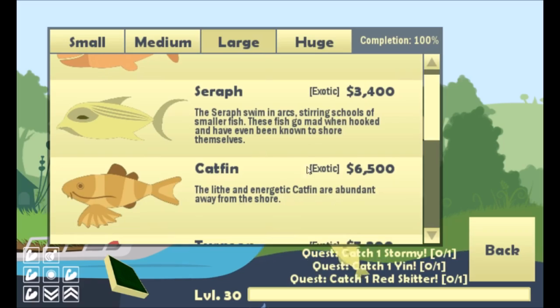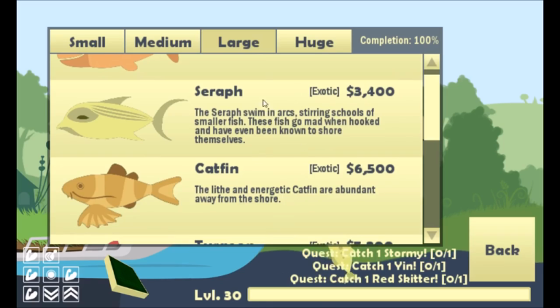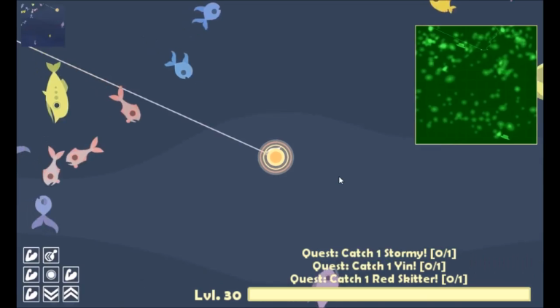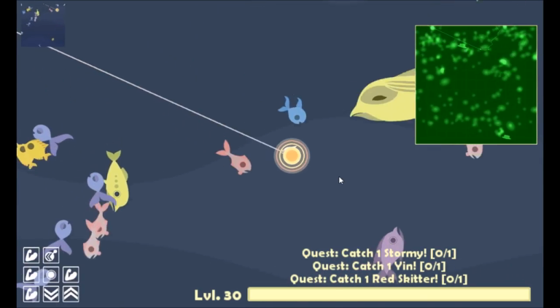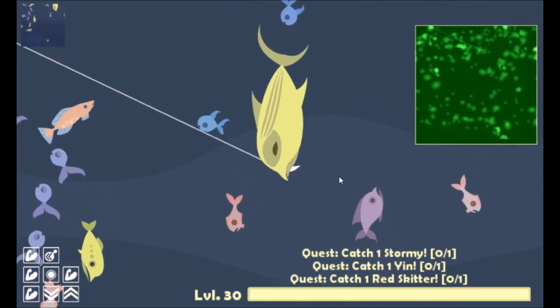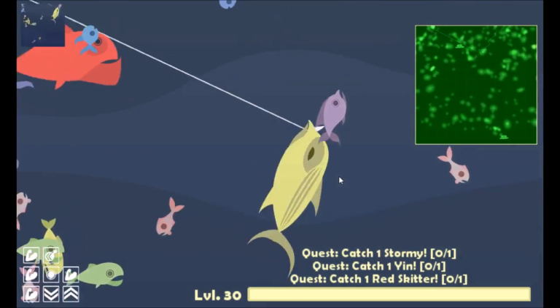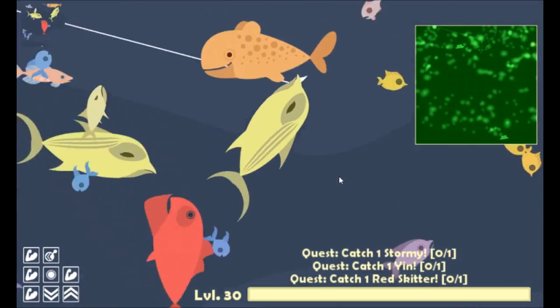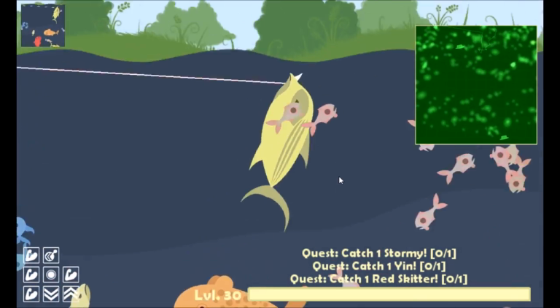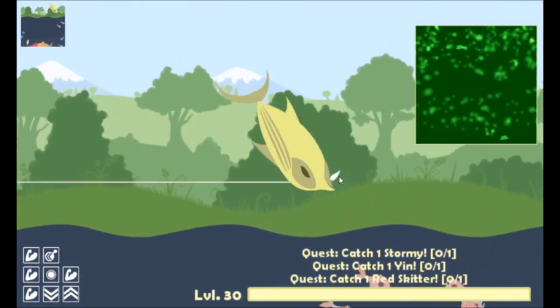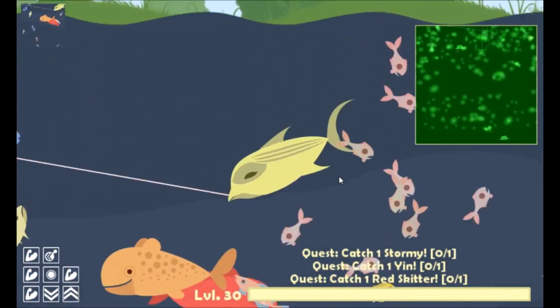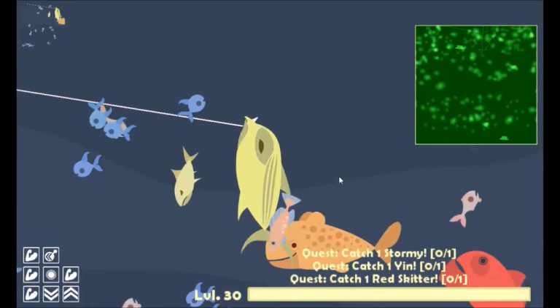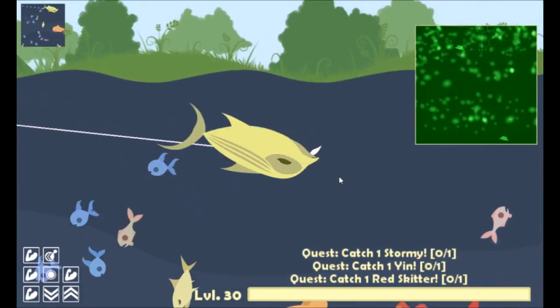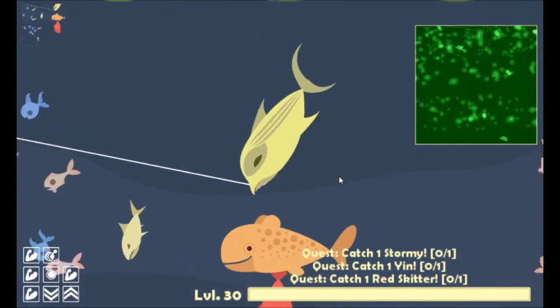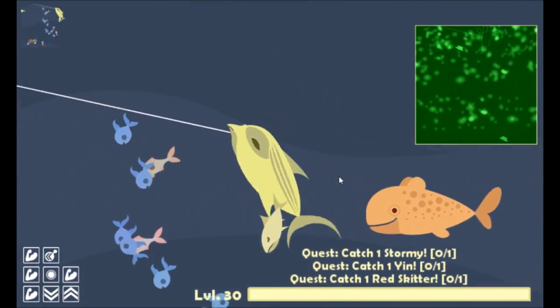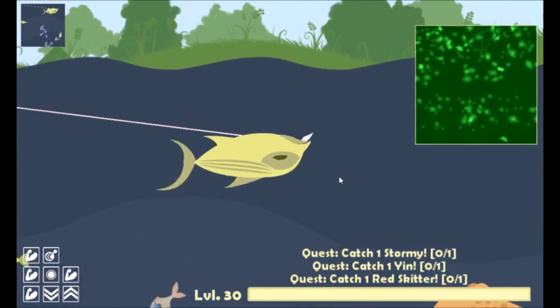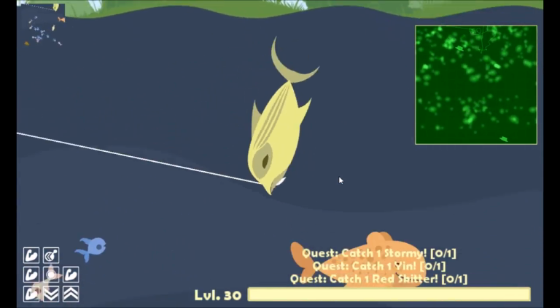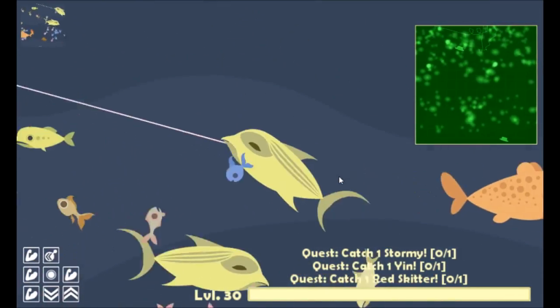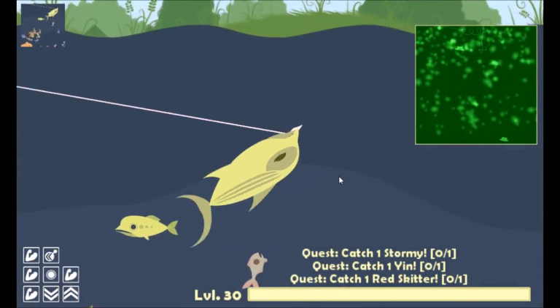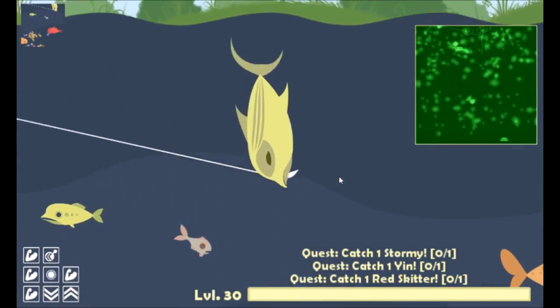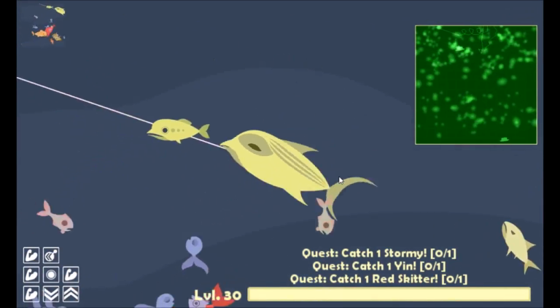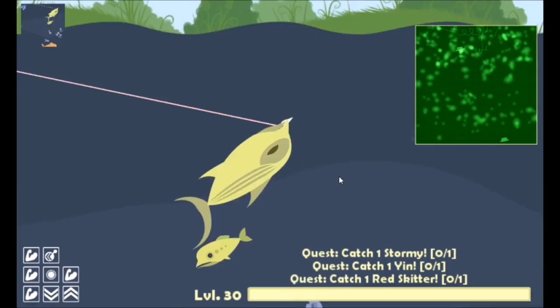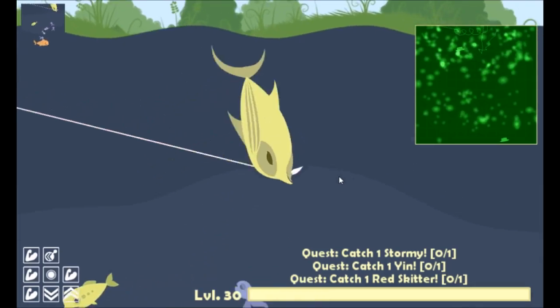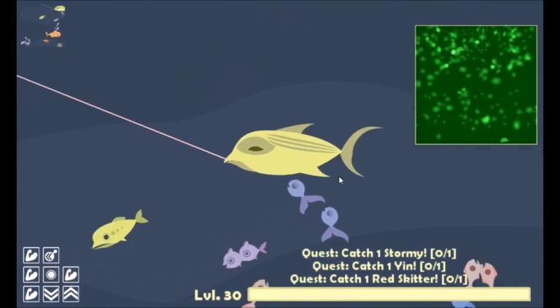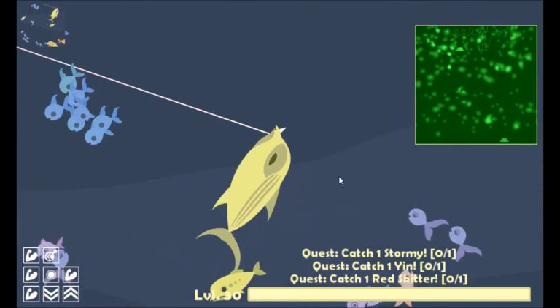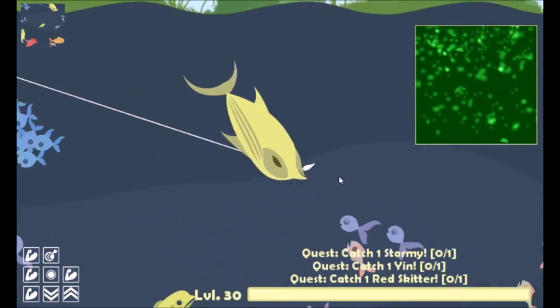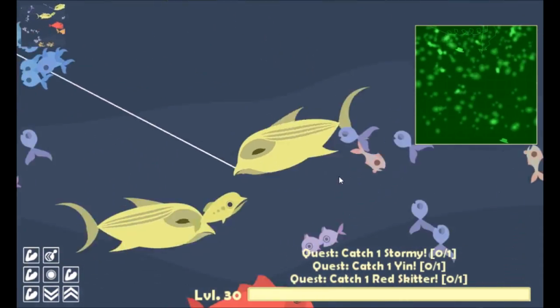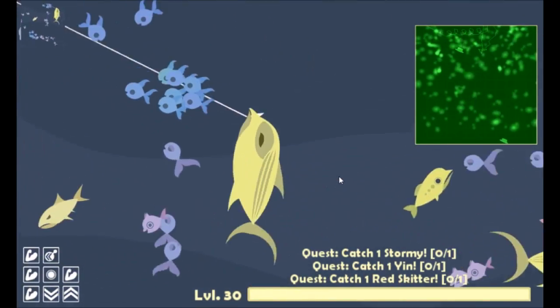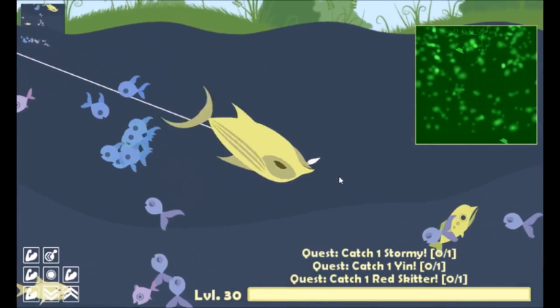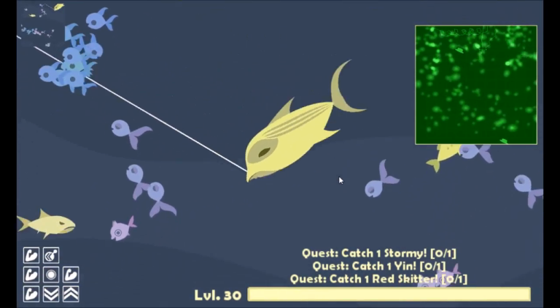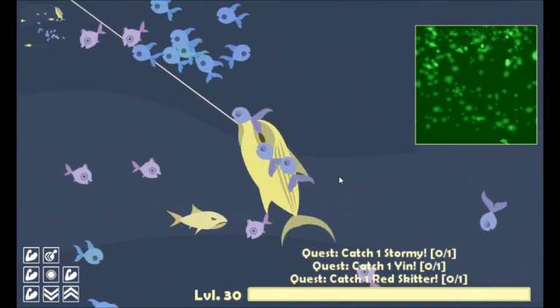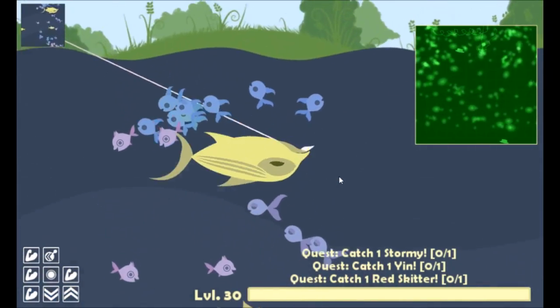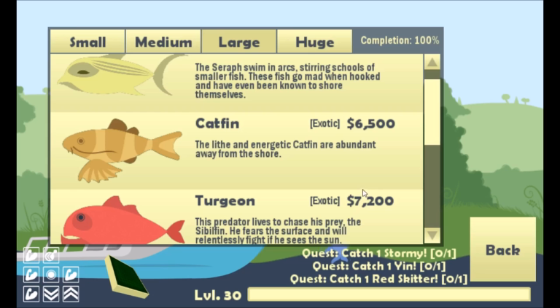The next fish is the seraph, and this fish is really annoying if you're not actually trying to catch it. It's really fast and it will attack your bait at random times. In order to catch it, it goes in a circular motion, so if you're having difficulty, just pull the line while it's going towards you and then let go while it's going away.